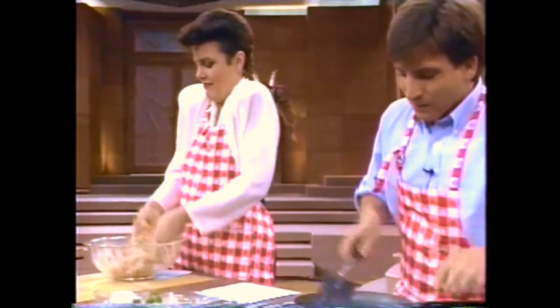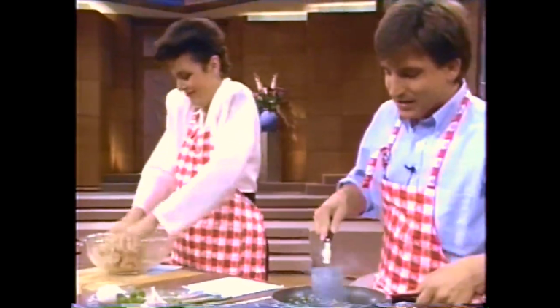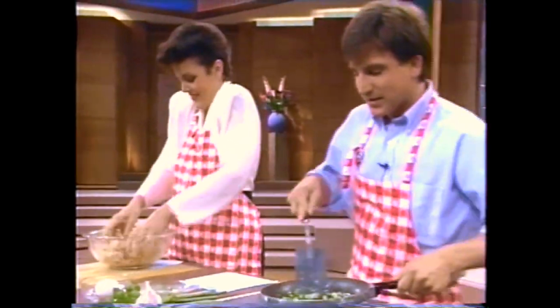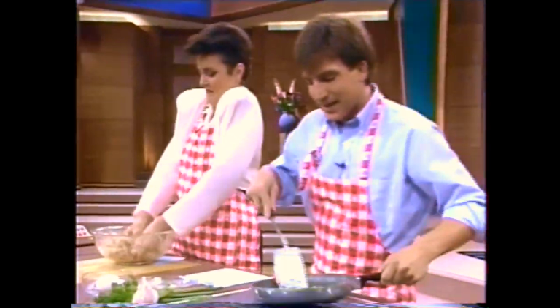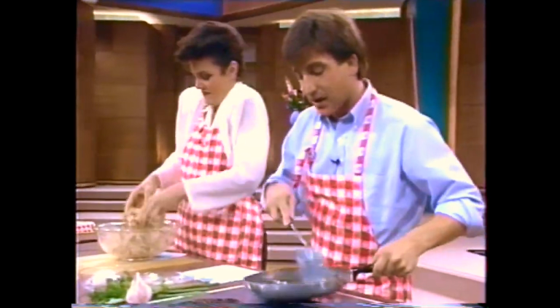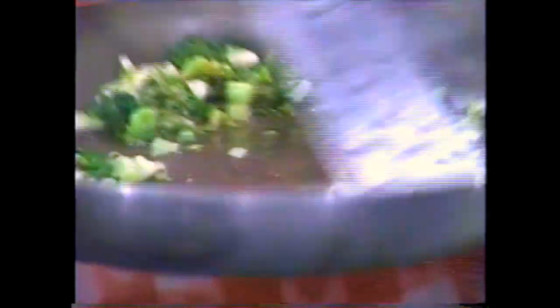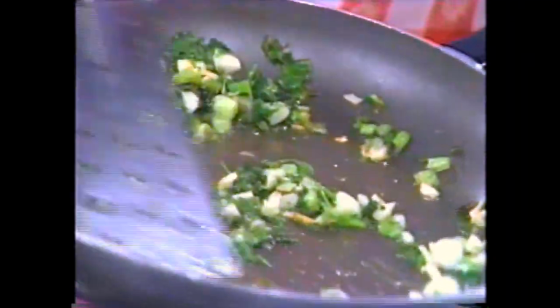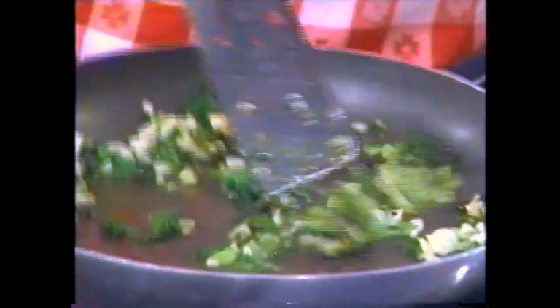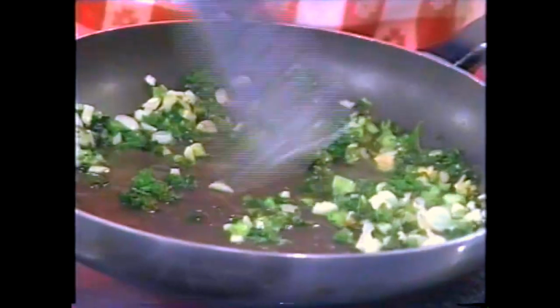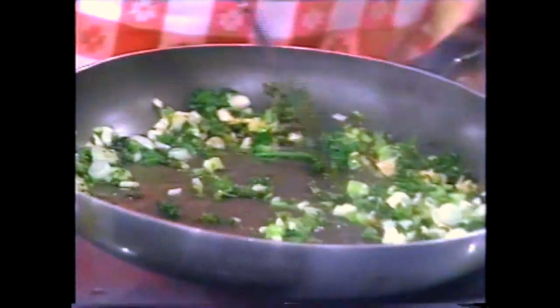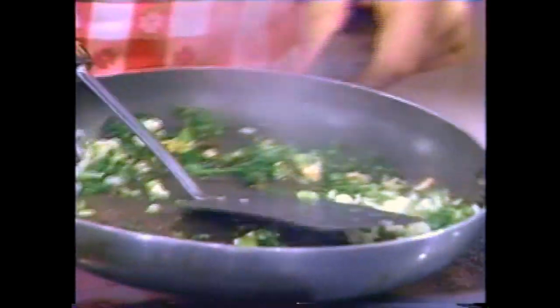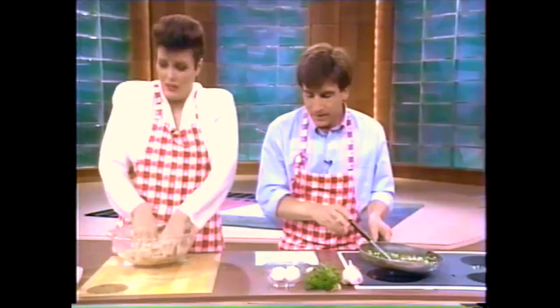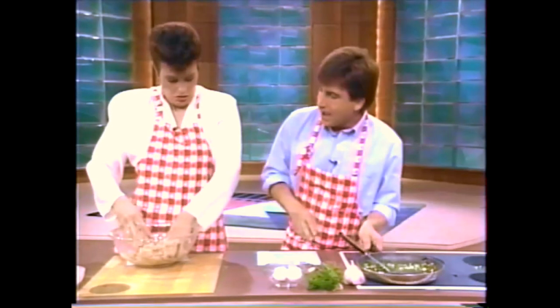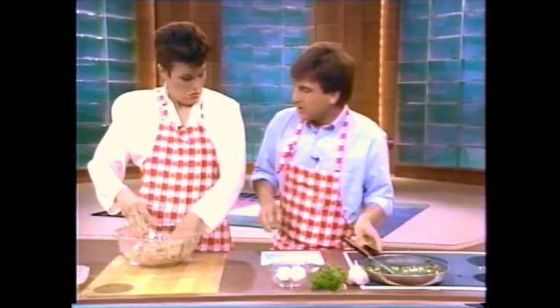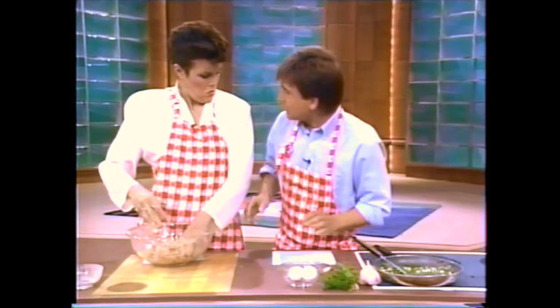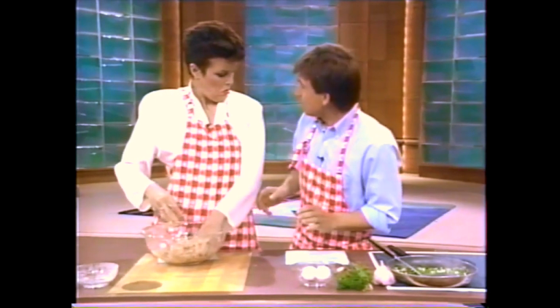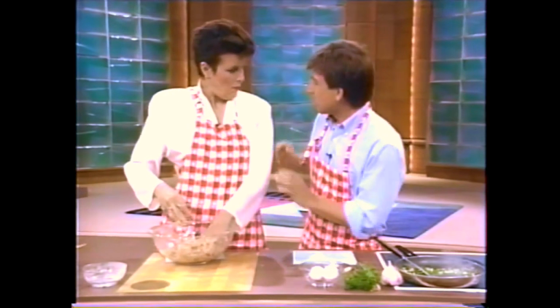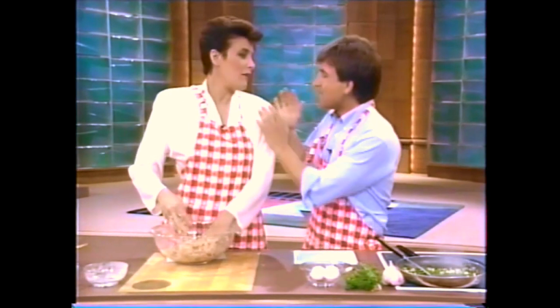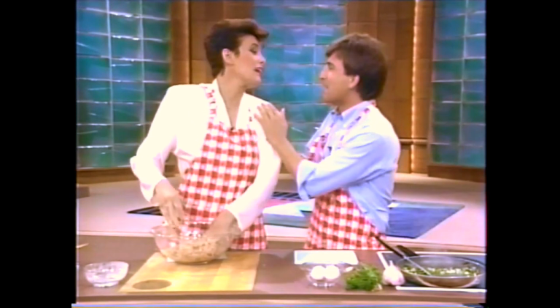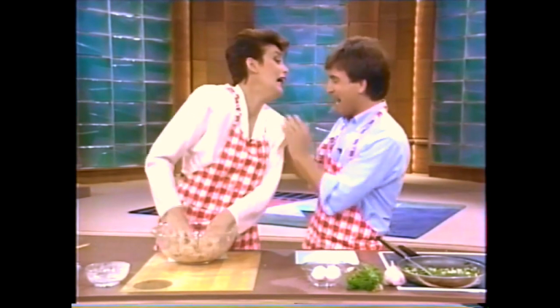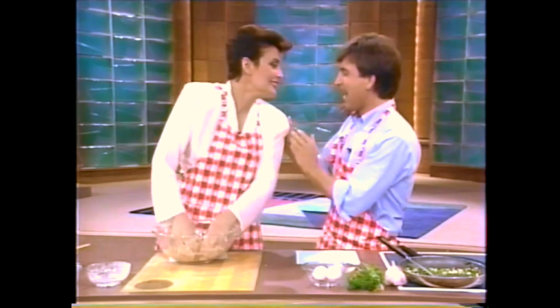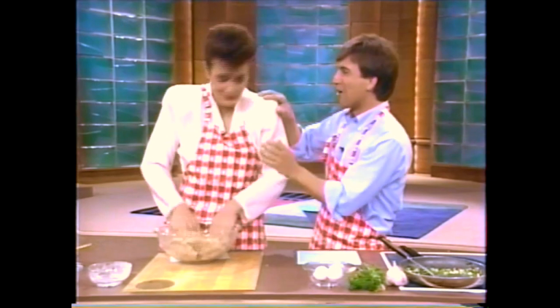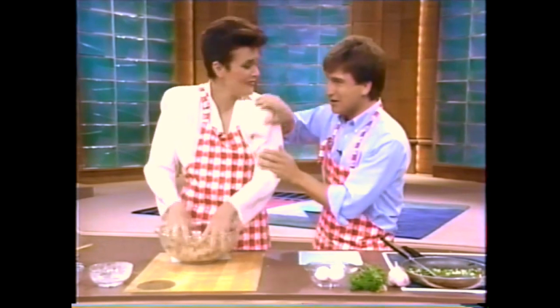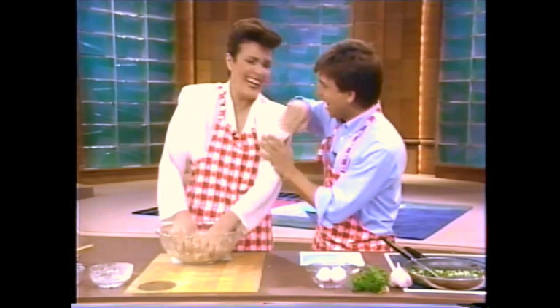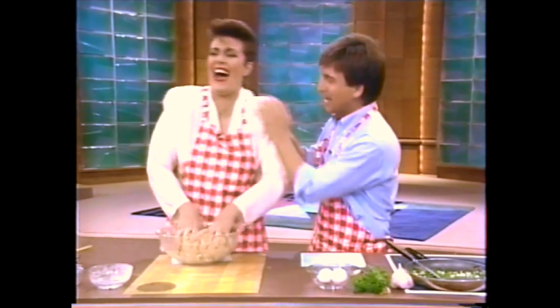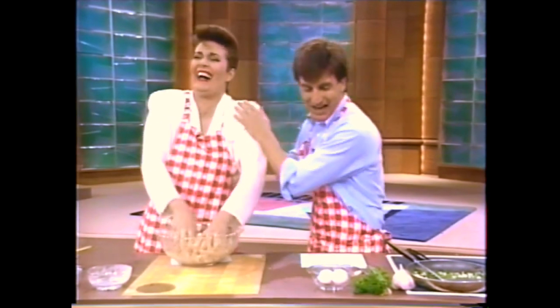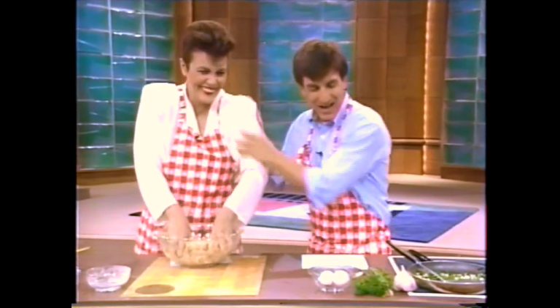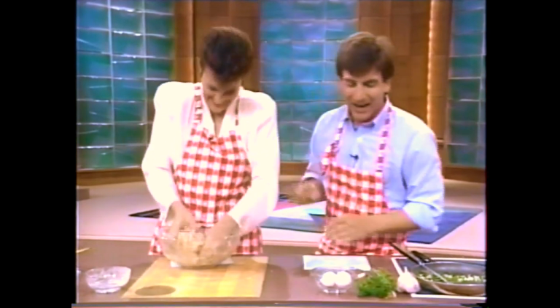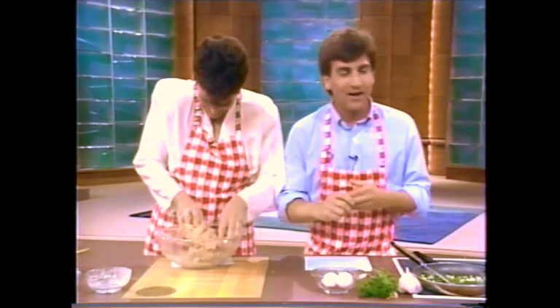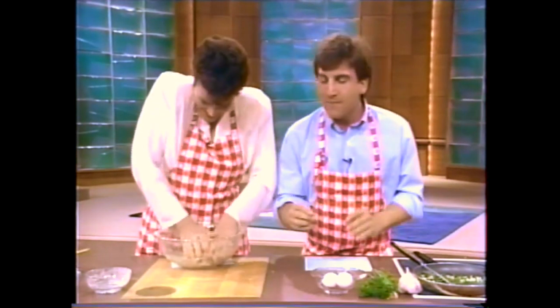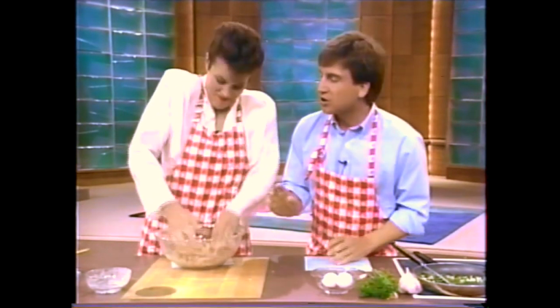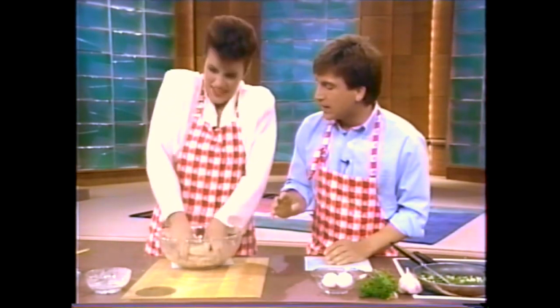We just take these off after they've sautéed for a while. Doesn't that look great? Now I'm going to show you a tip.